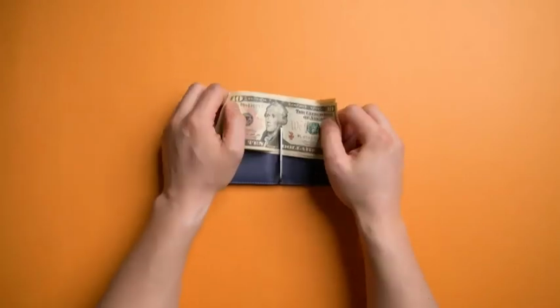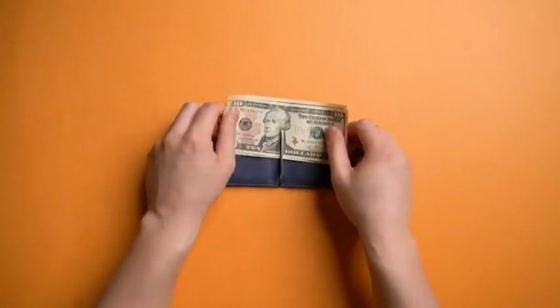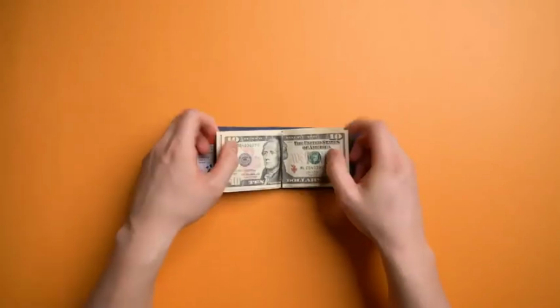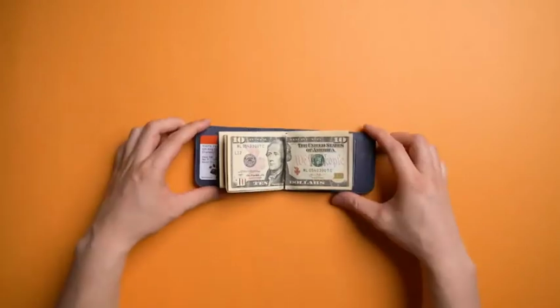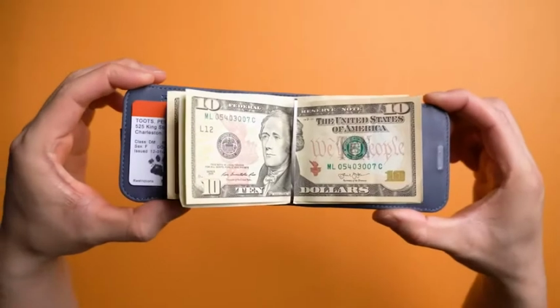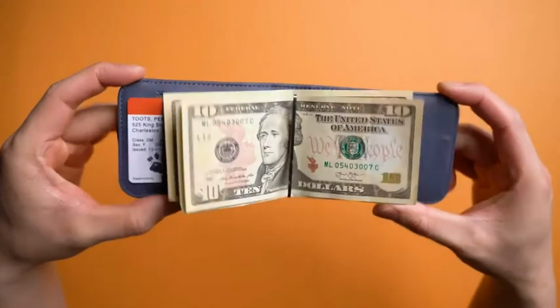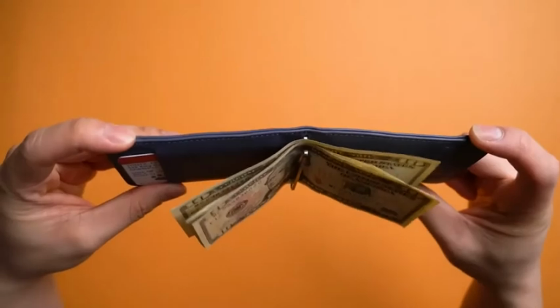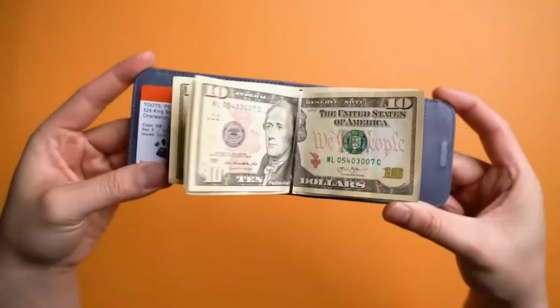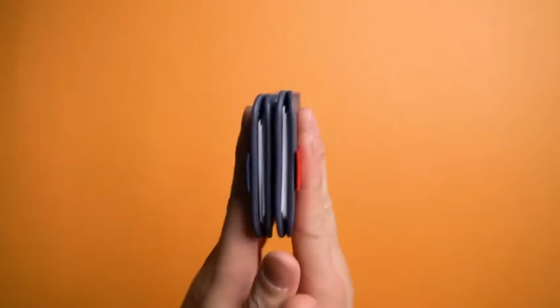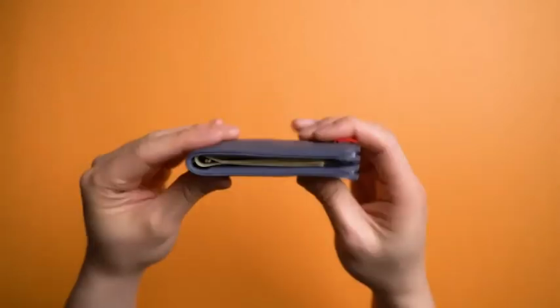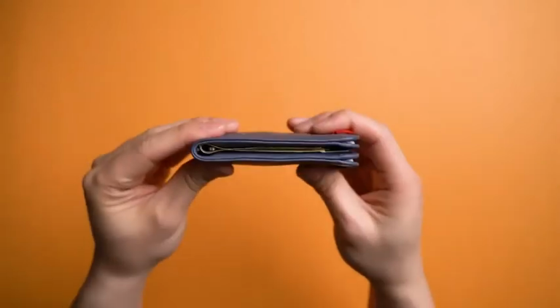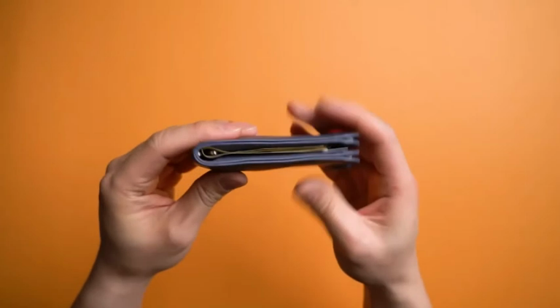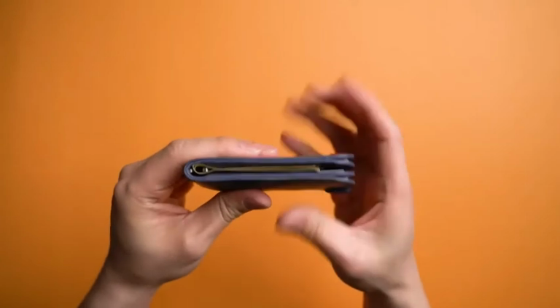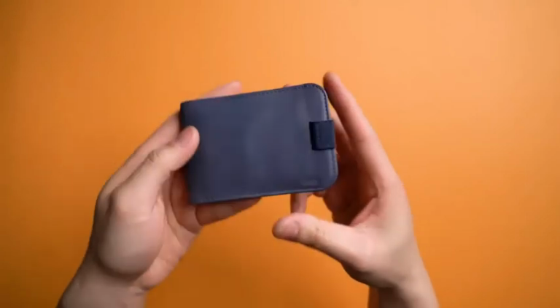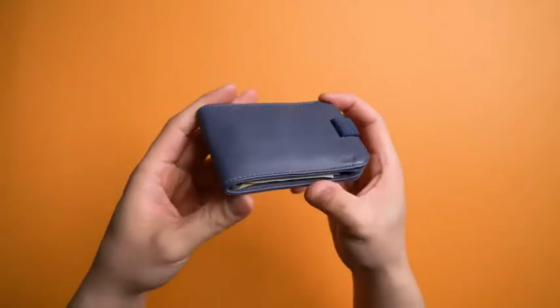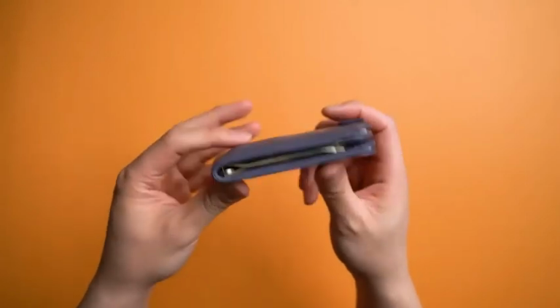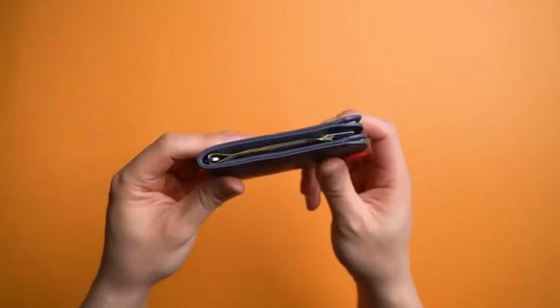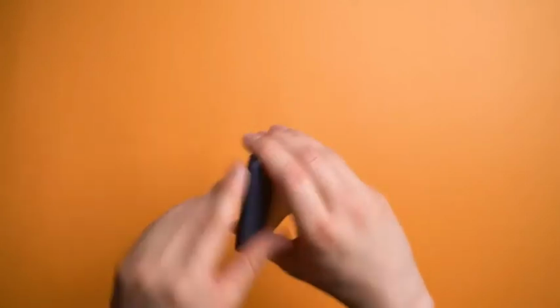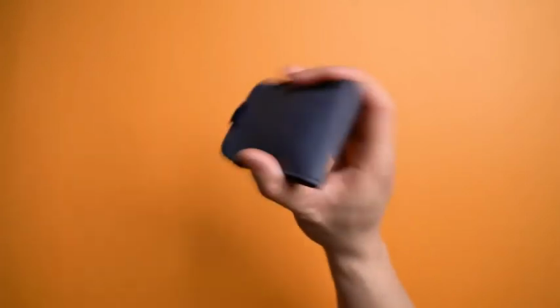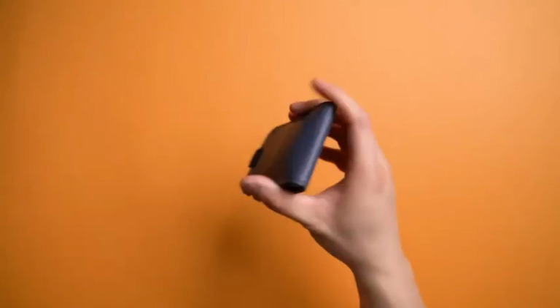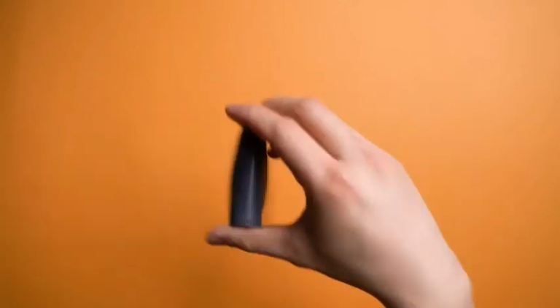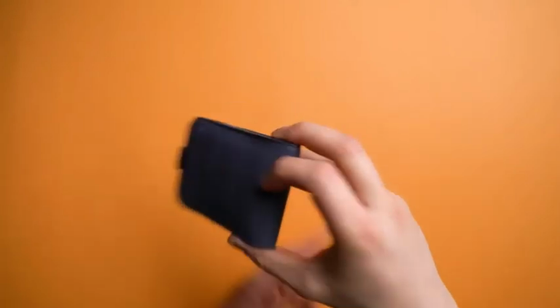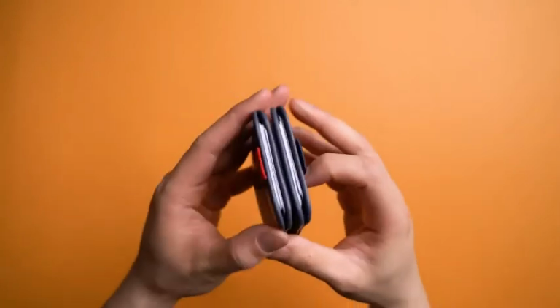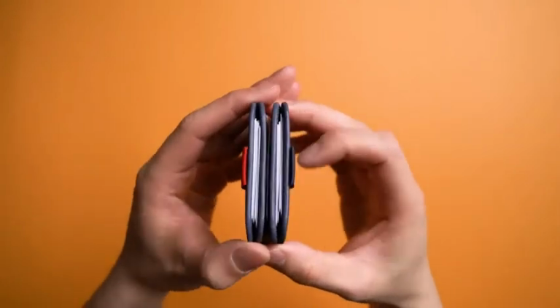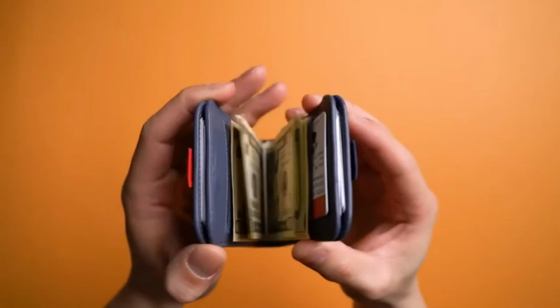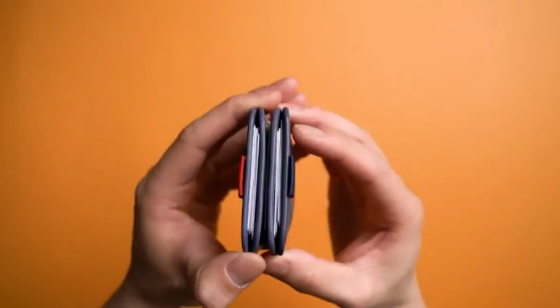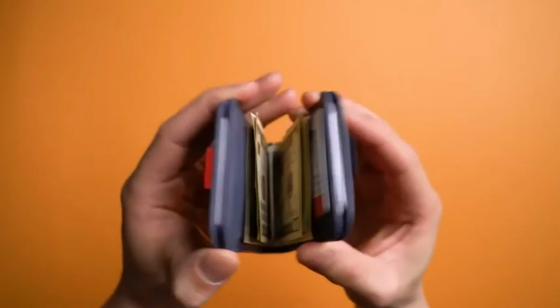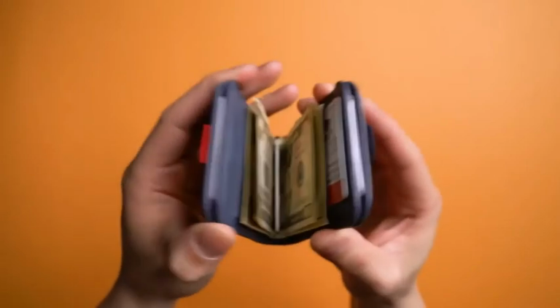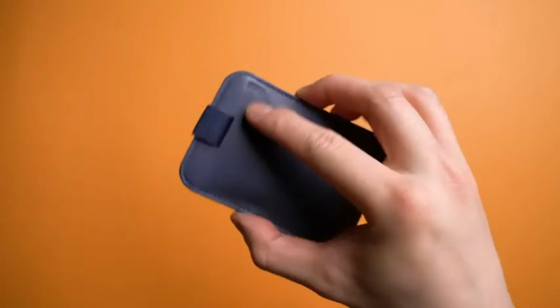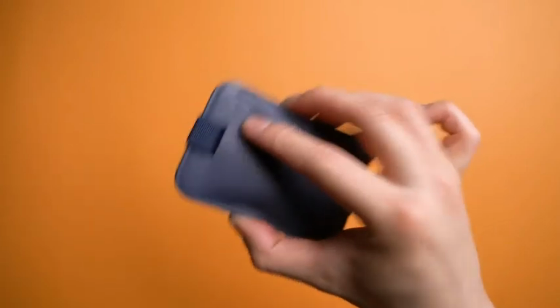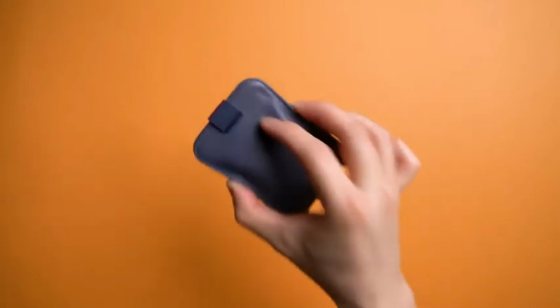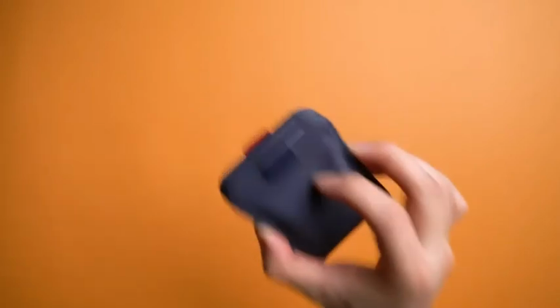But honestly, if you're carrying that much cash, it's time to rethink your priorities. Thanks to the soft and supple leather though, this whole wallet, even packed with over eight cards and cash, stays fairly slim, and nothing is flip-flopping around thanks to the excessive amount of magnets.